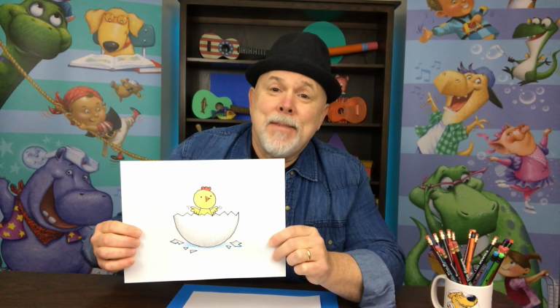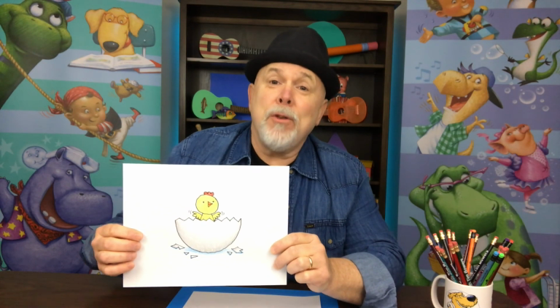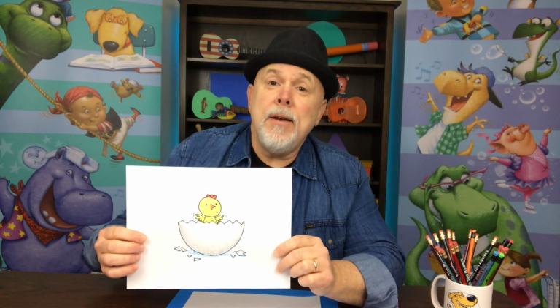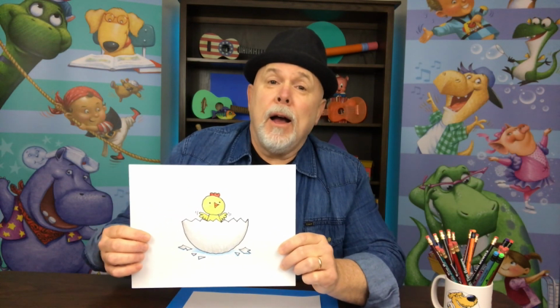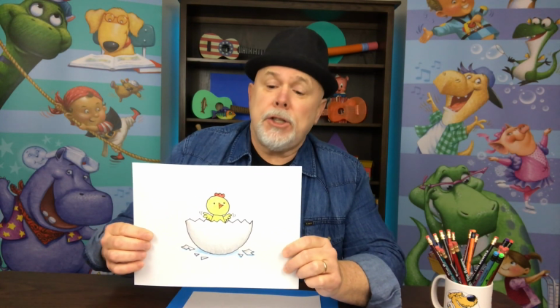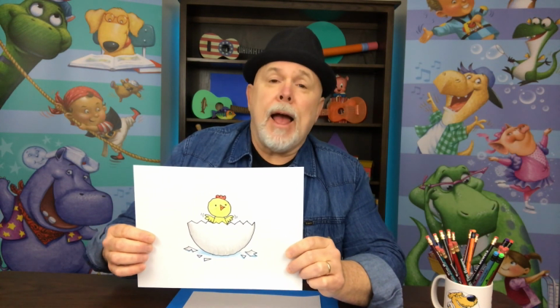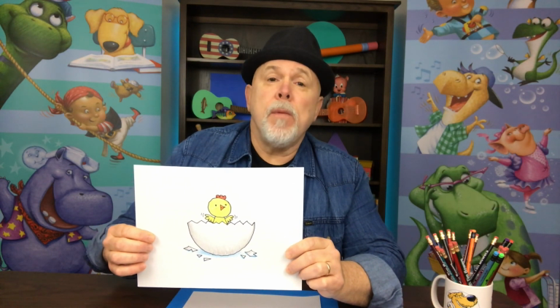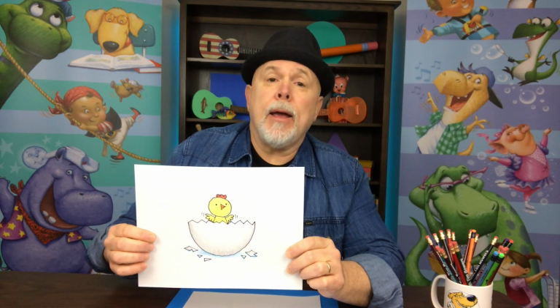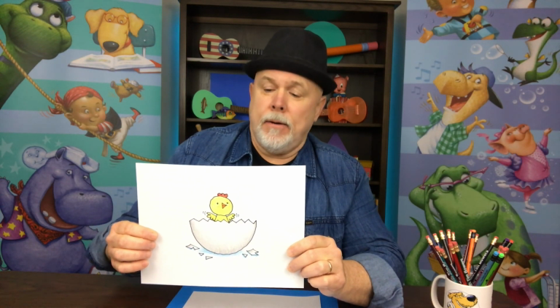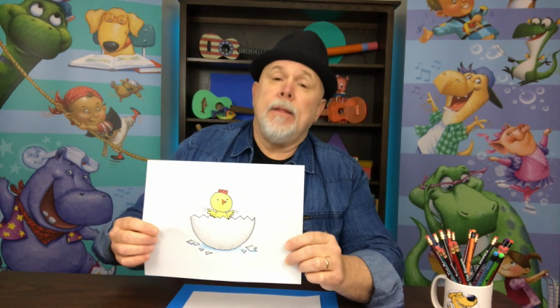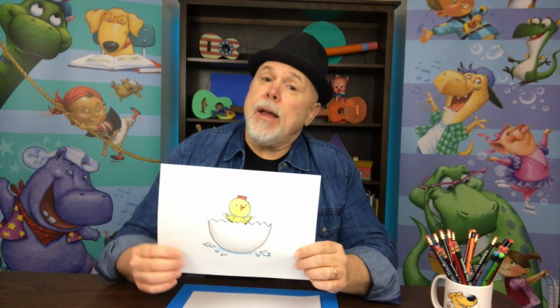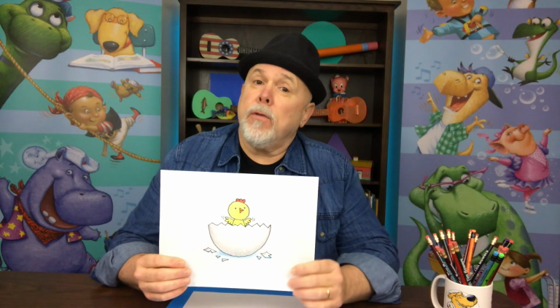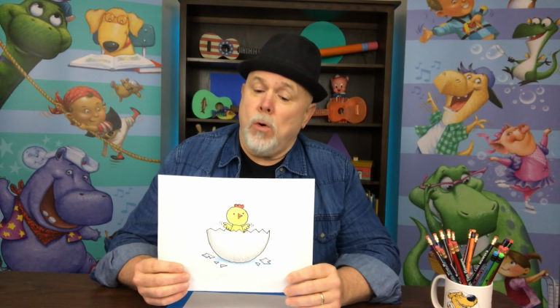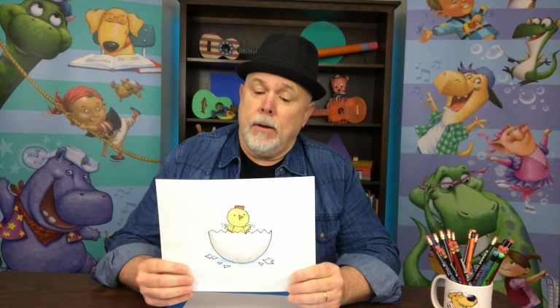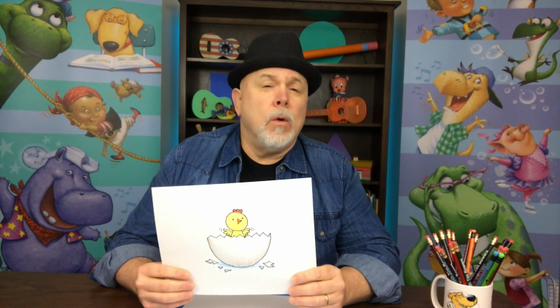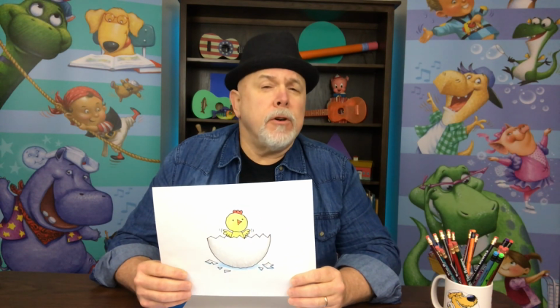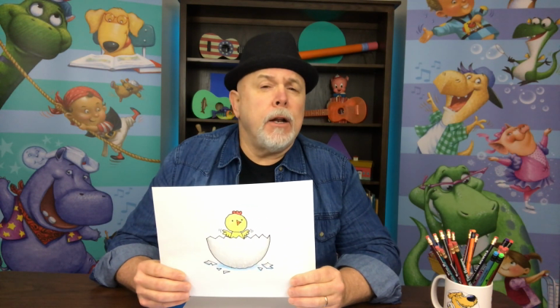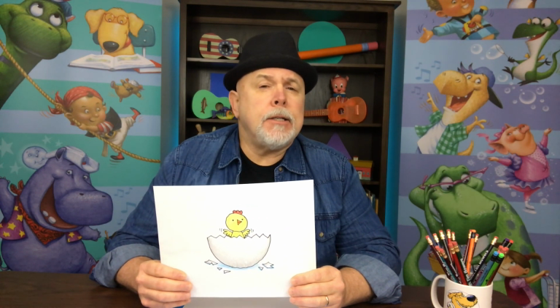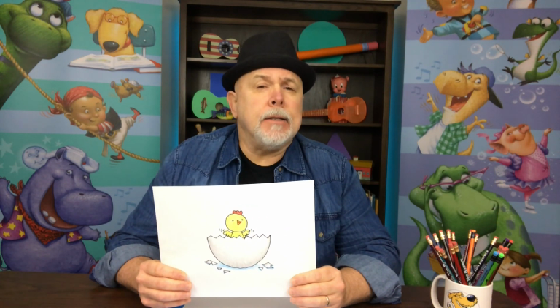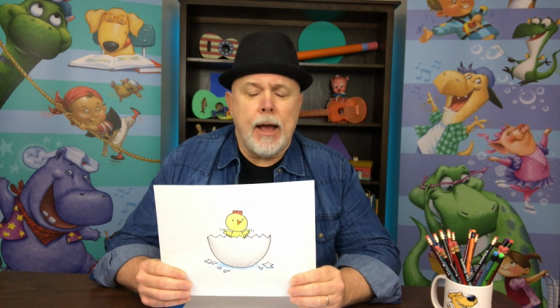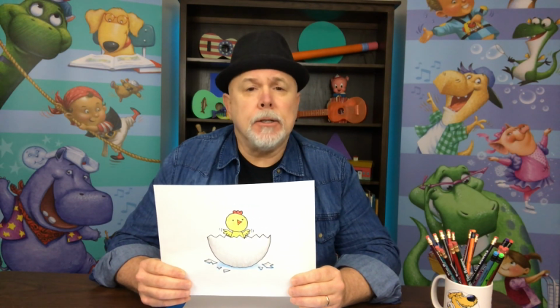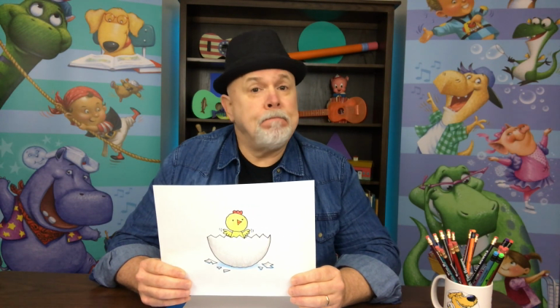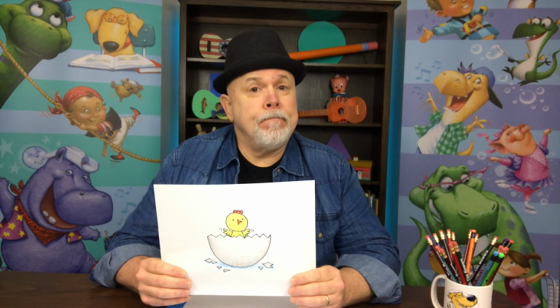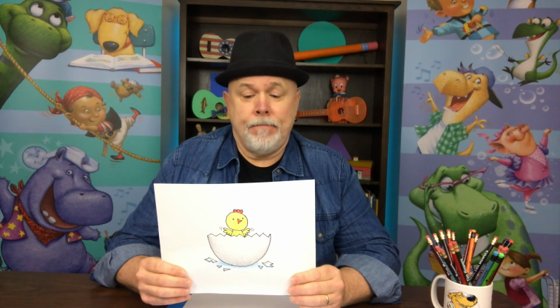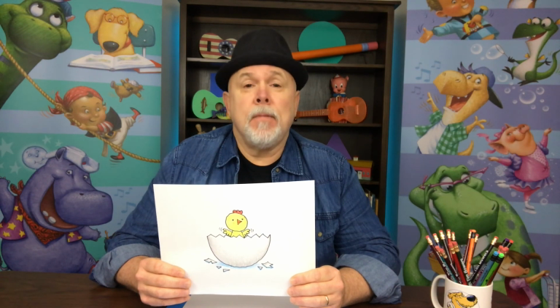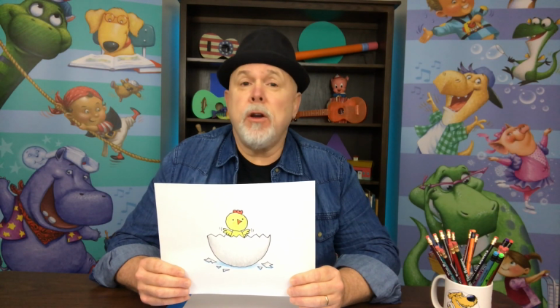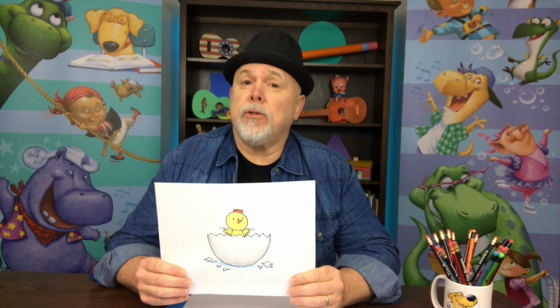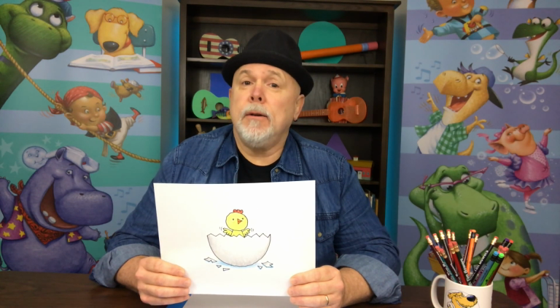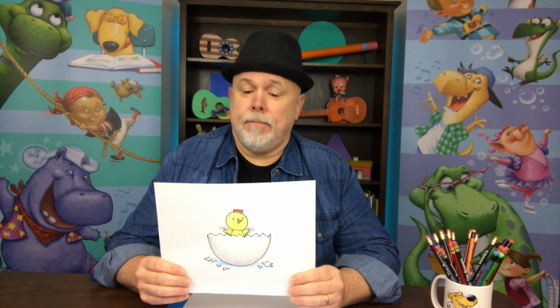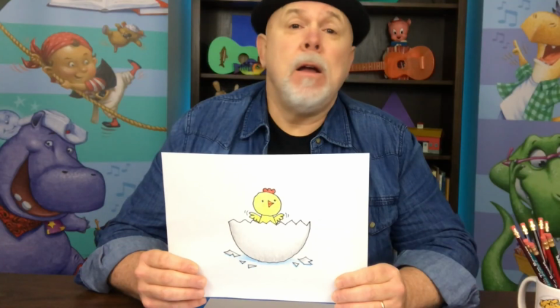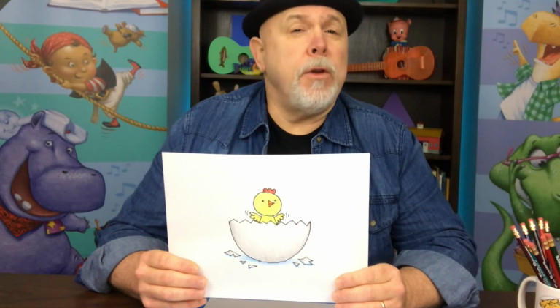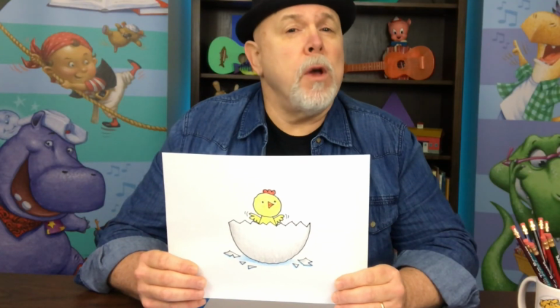That was fun! A little chick hatching from an egg — that's a great character for a story. What's the first thing a little chick sees after it hatches? You could make a story. What would your story be?